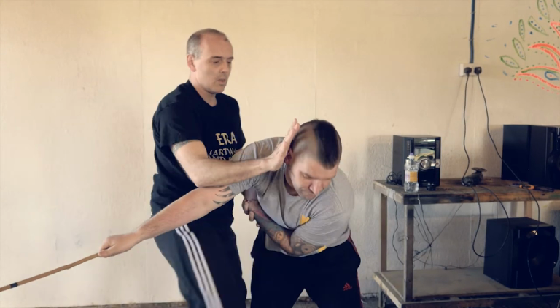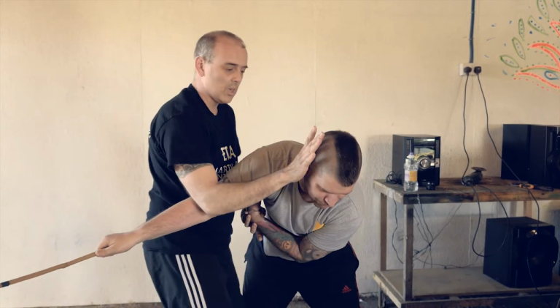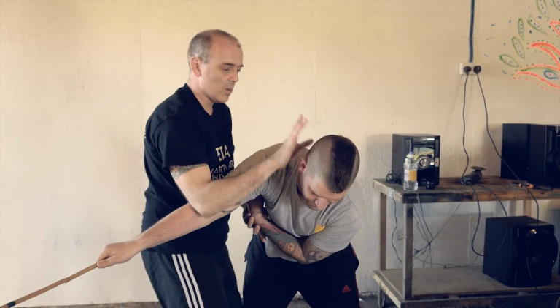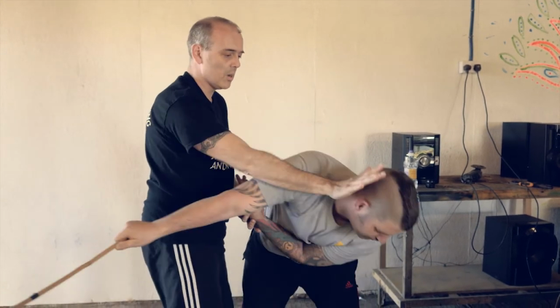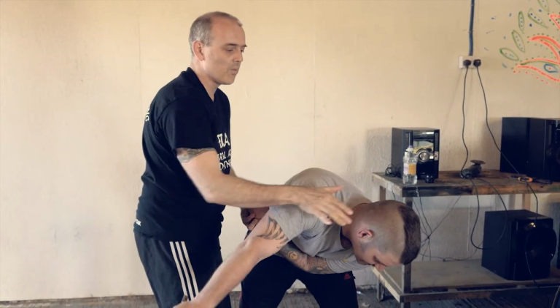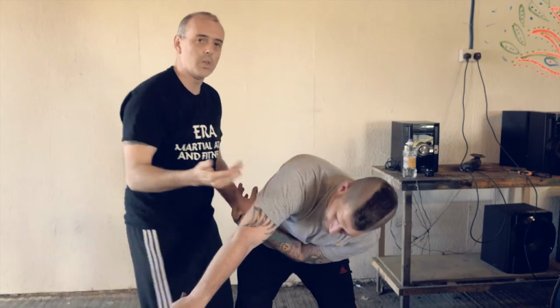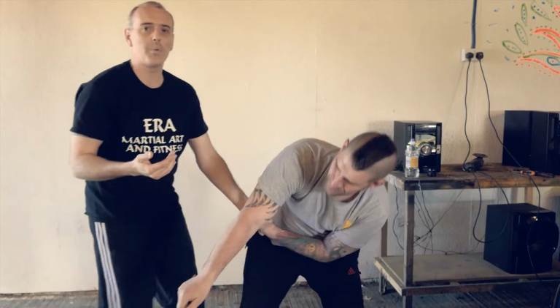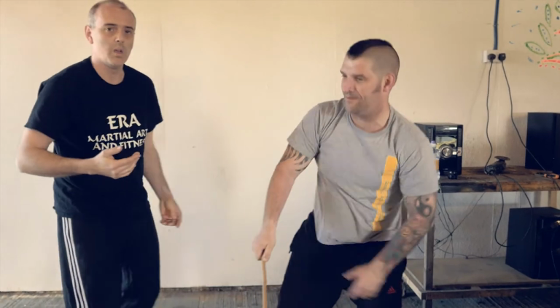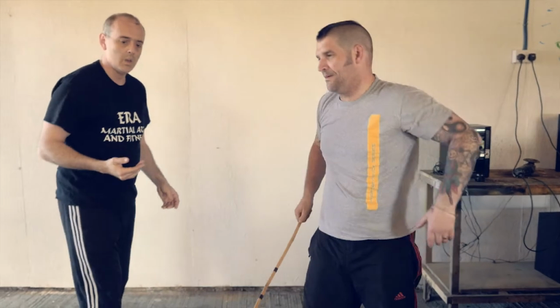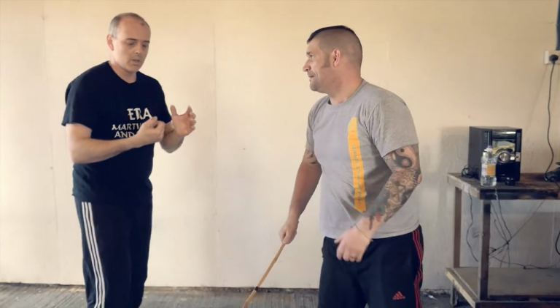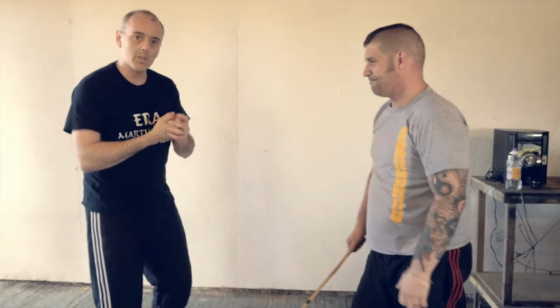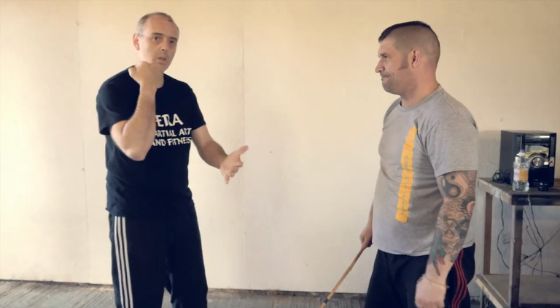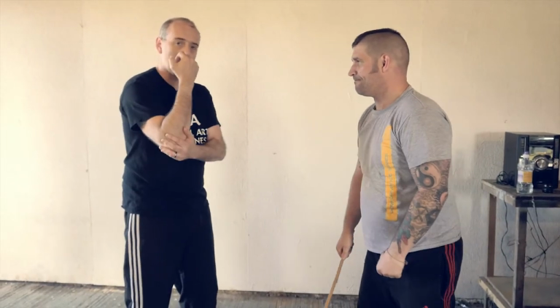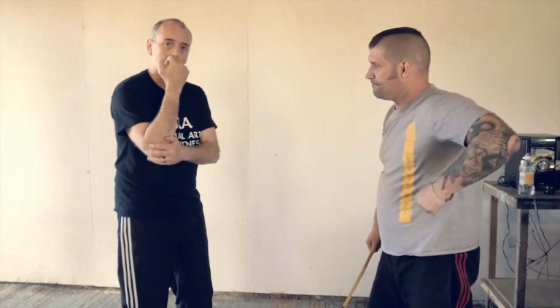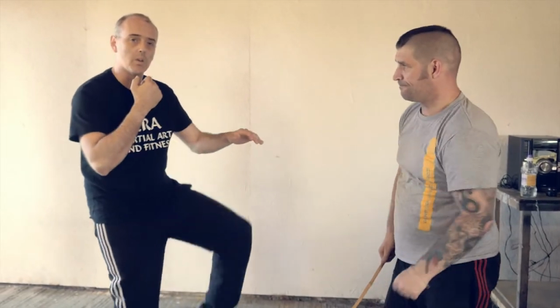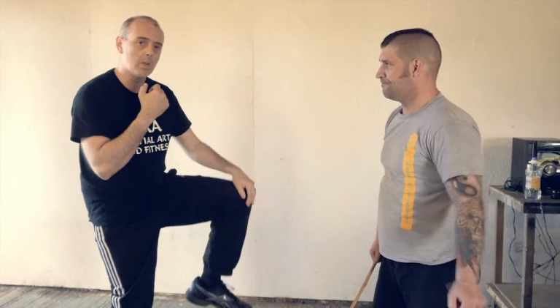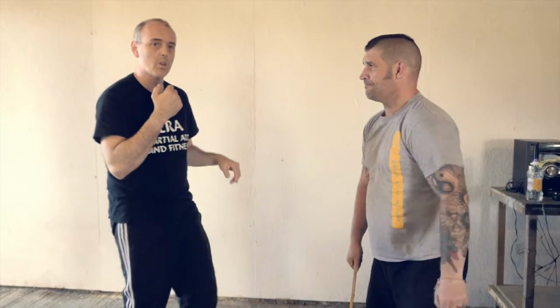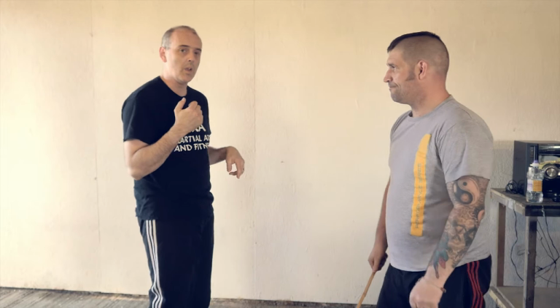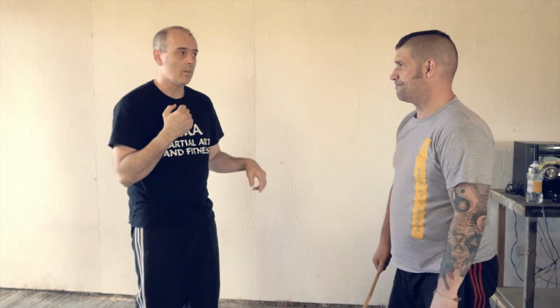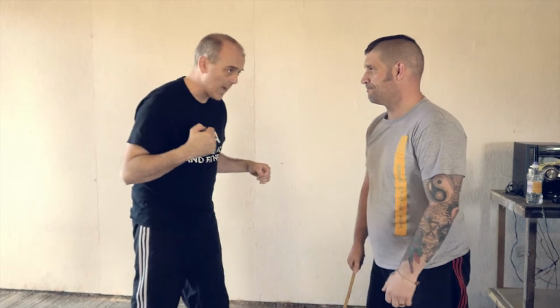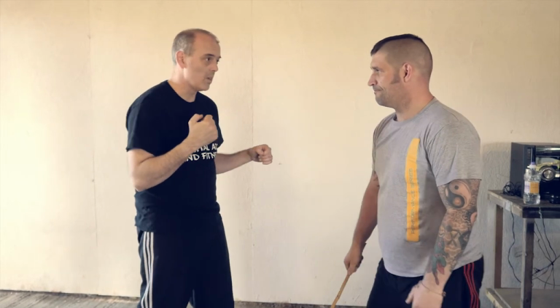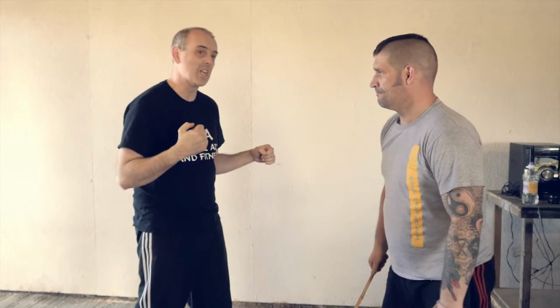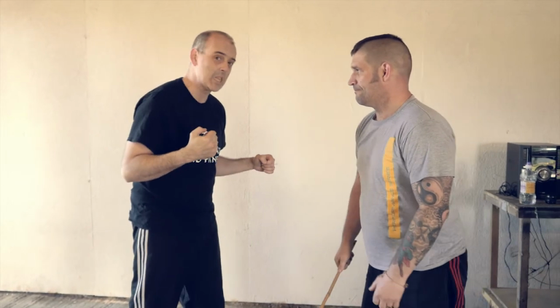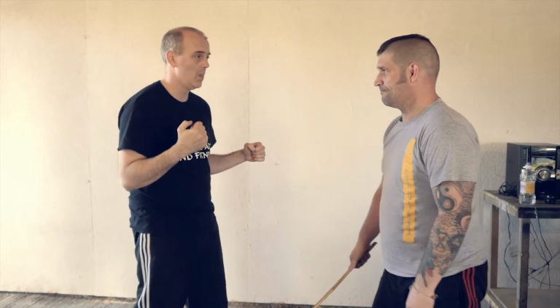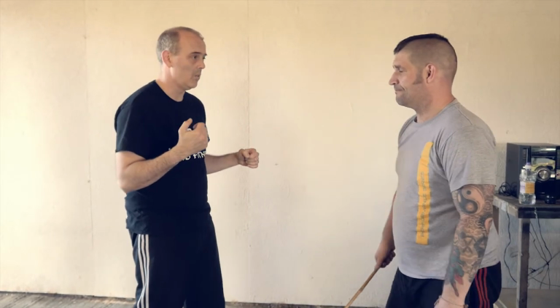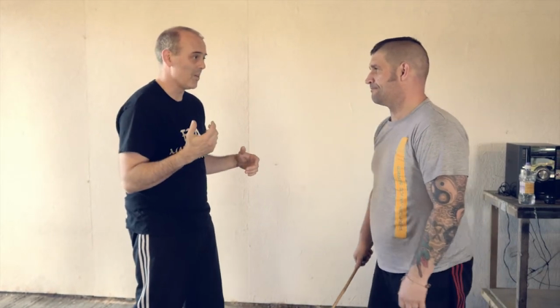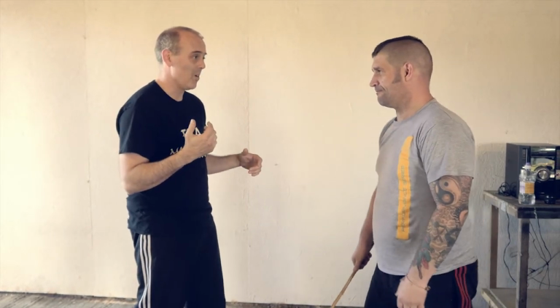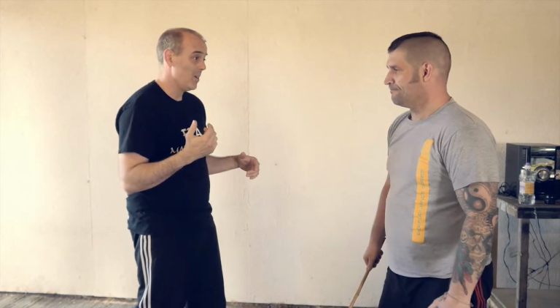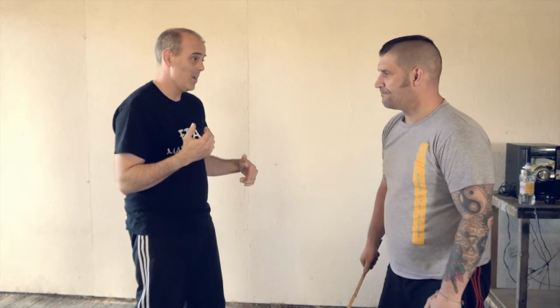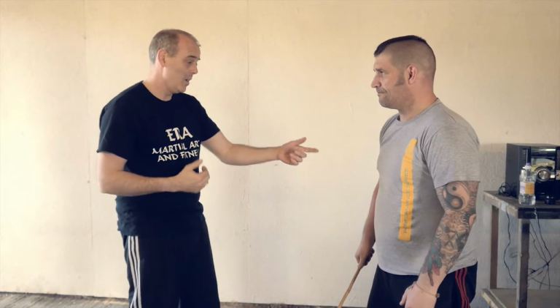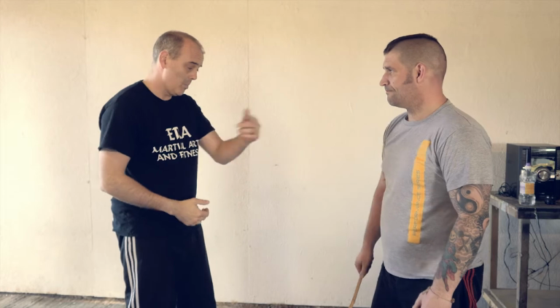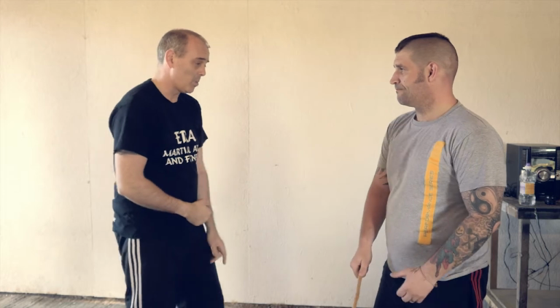Look at my knees as well. But remember you've got all these weapons: you've got your hands, you've got your elbows, you've got your knees, you've got your feet, you've got your head, you've got your teeth. Don't forget what you've got. Backward swing.